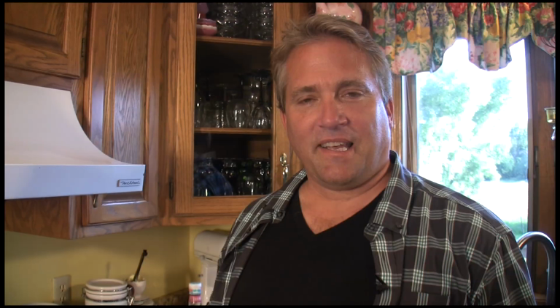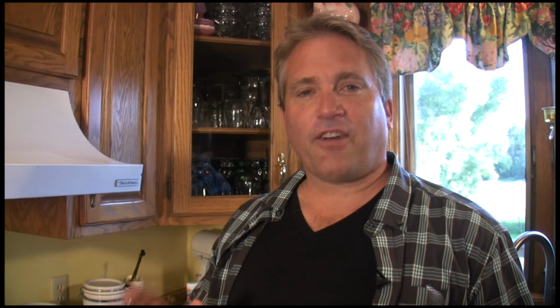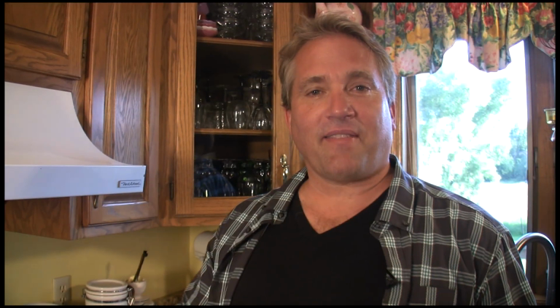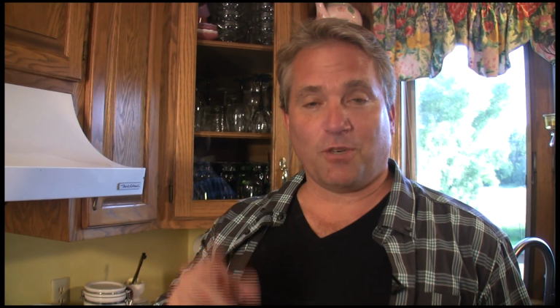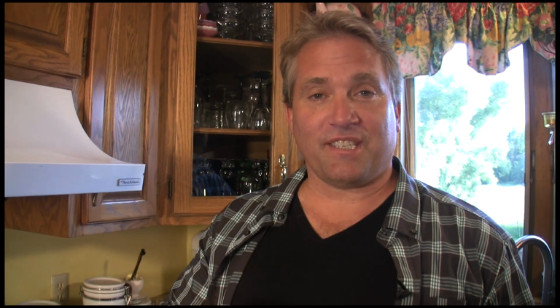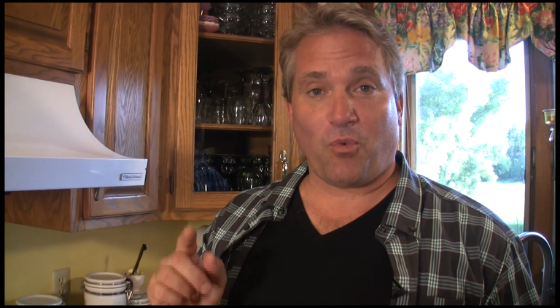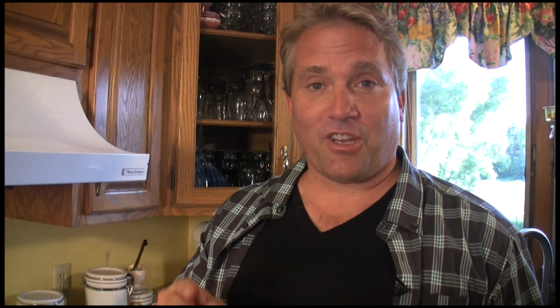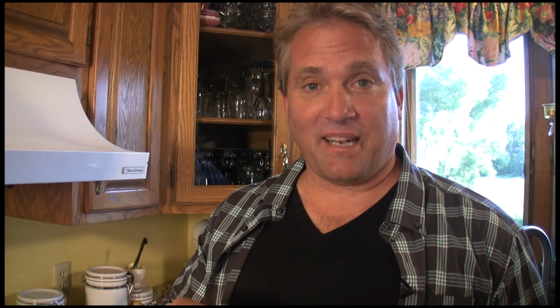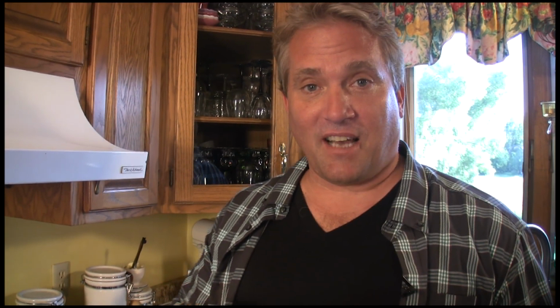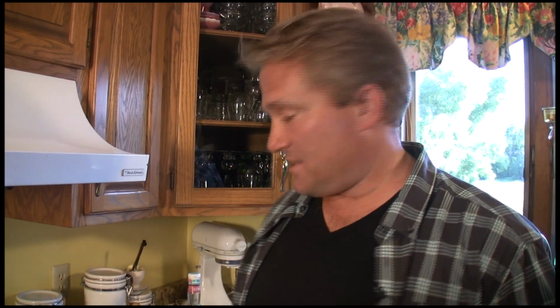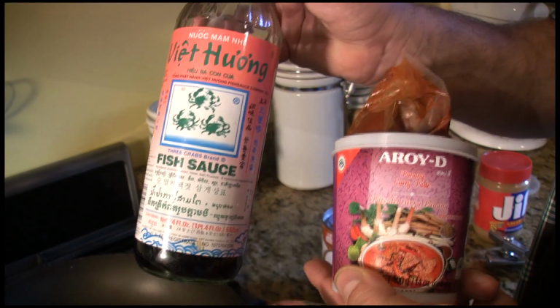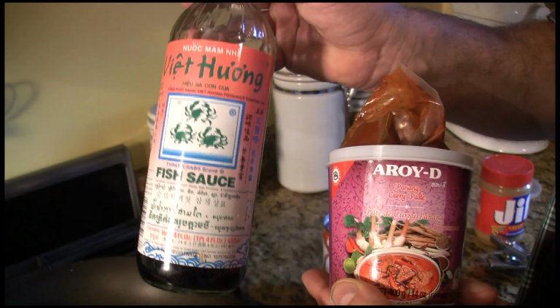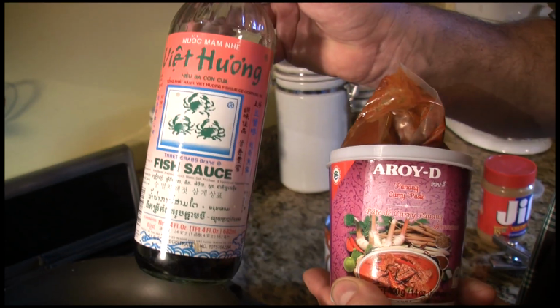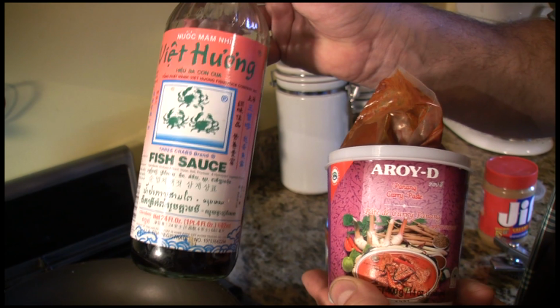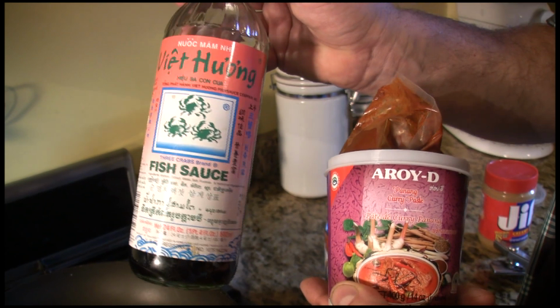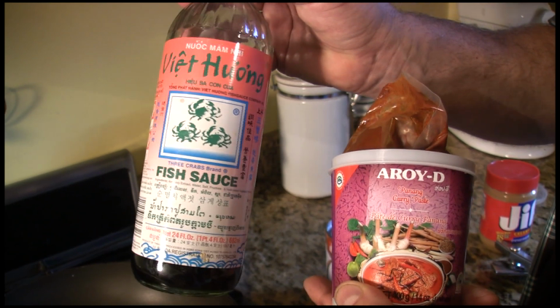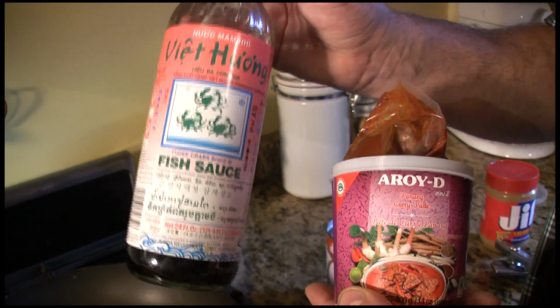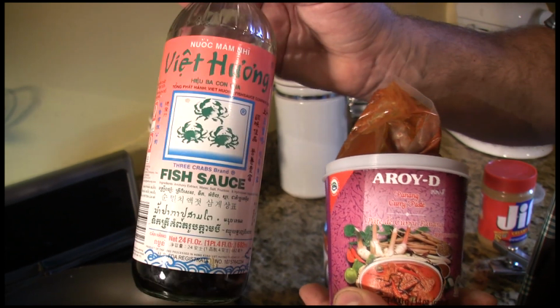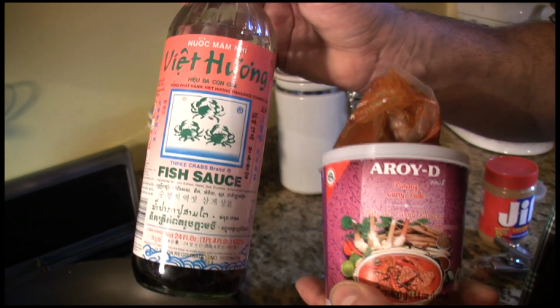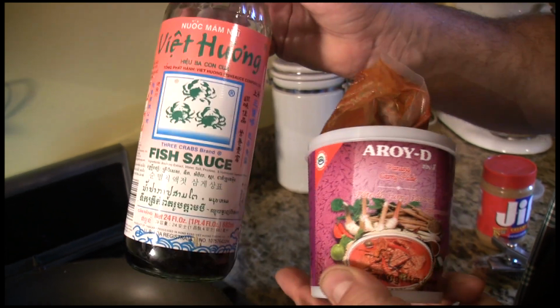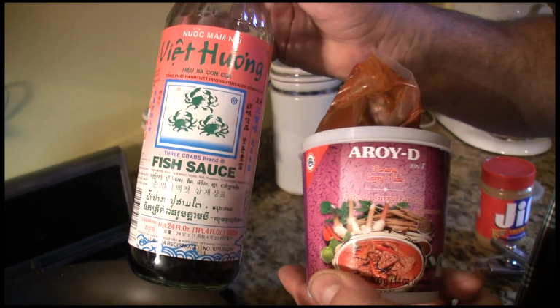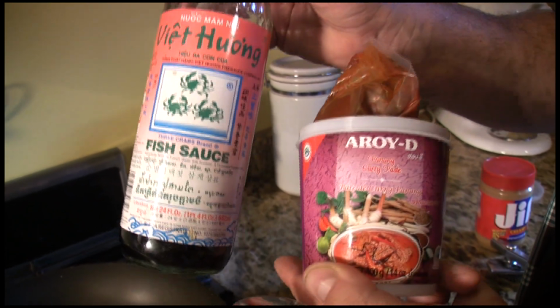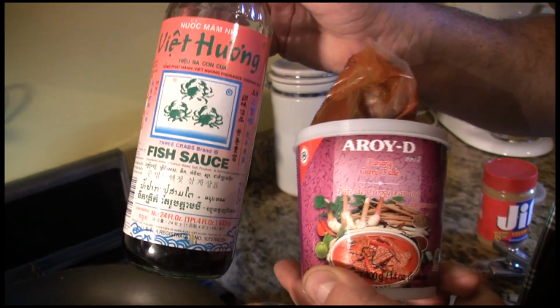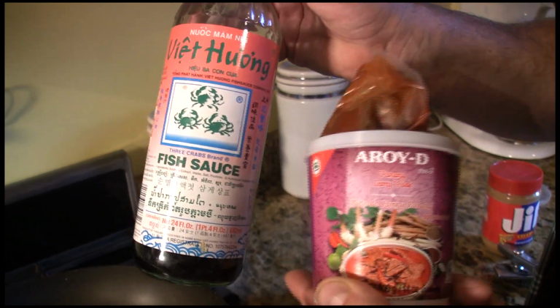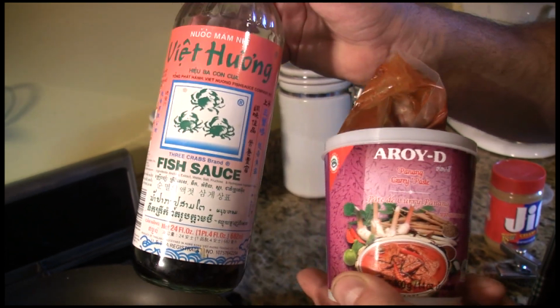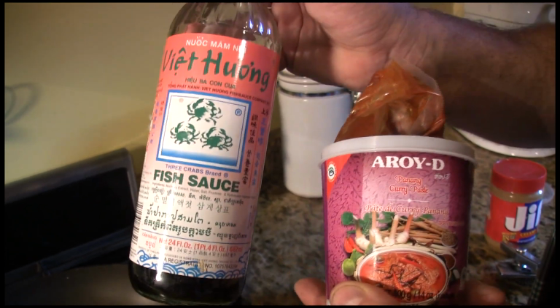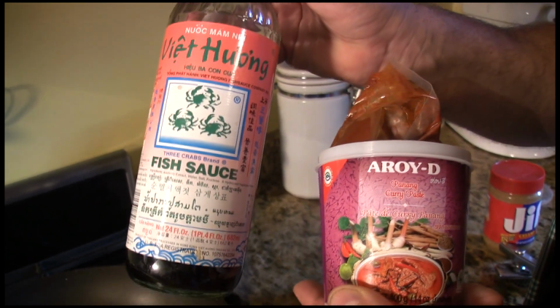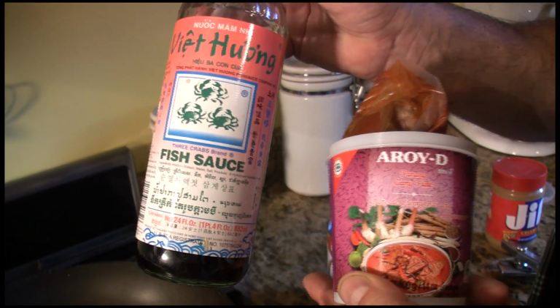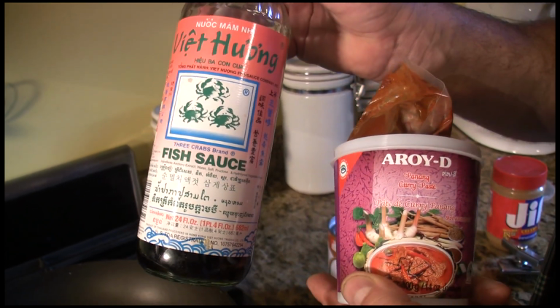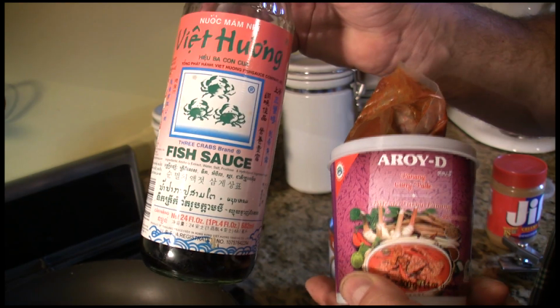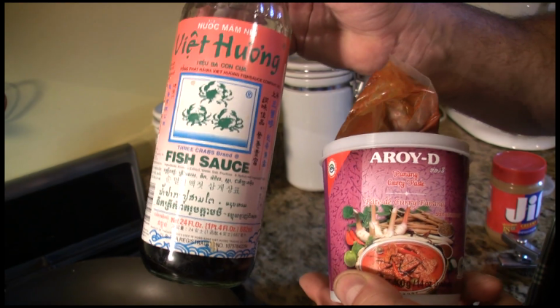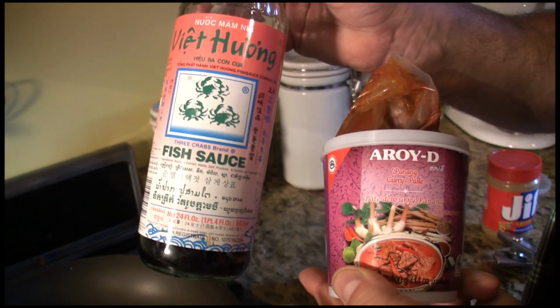Here's how you make that super easy but really good peanut sauce. There are two ingredients you probably don't have lying around: fish sauce and Thai red curry. You can get both at the grocery store and they're really good.